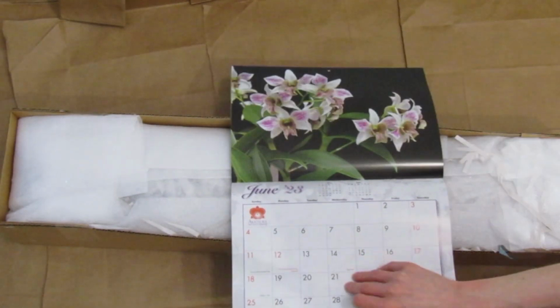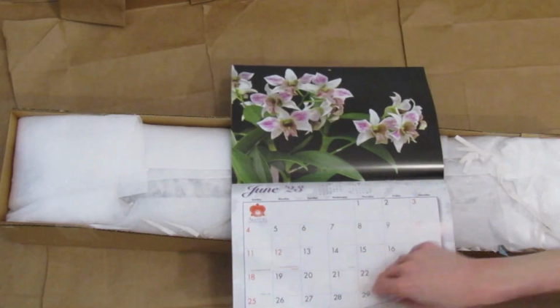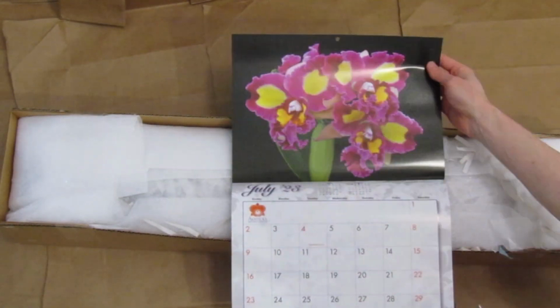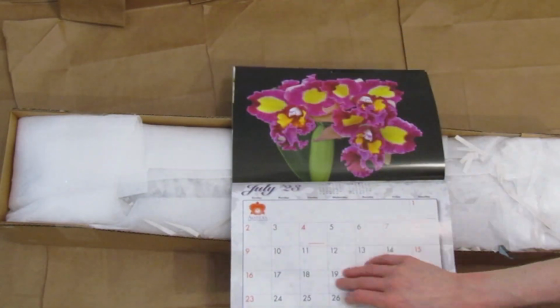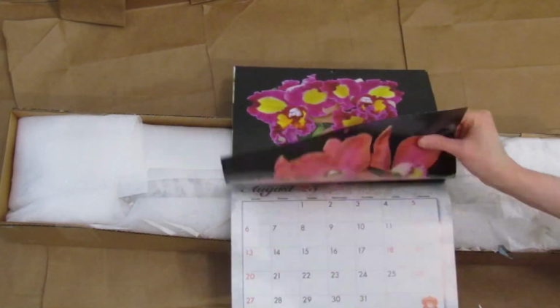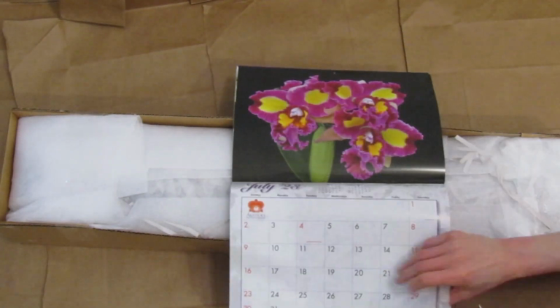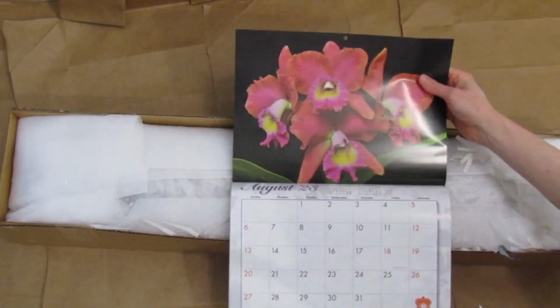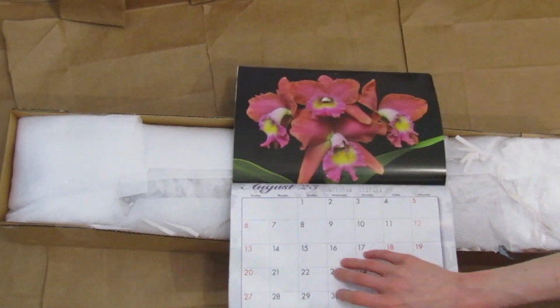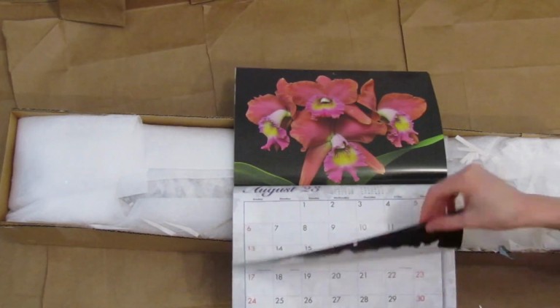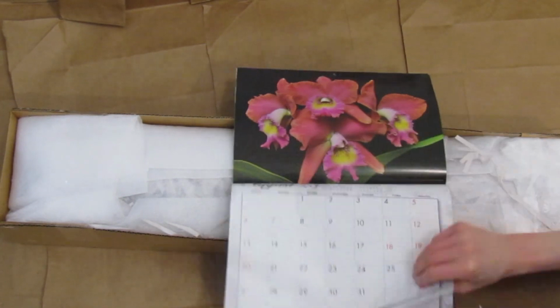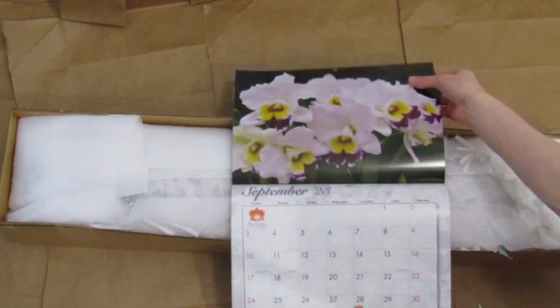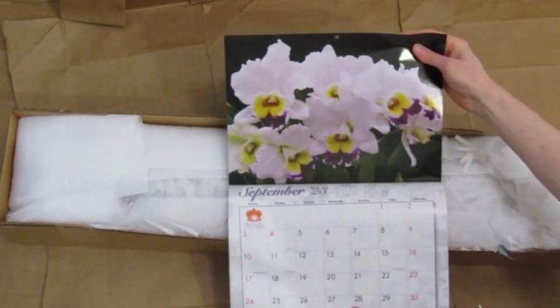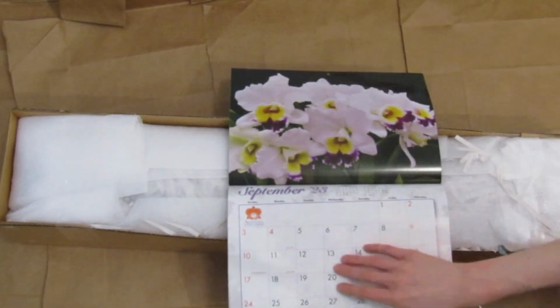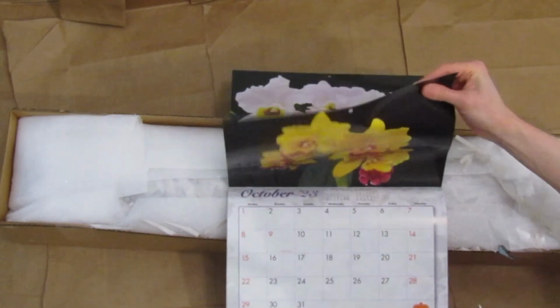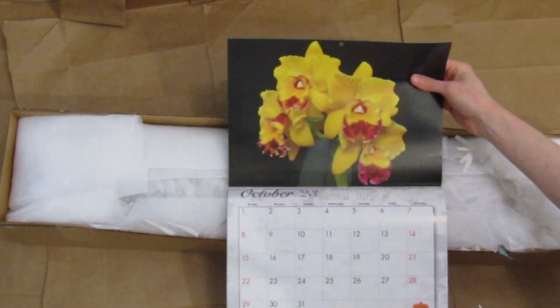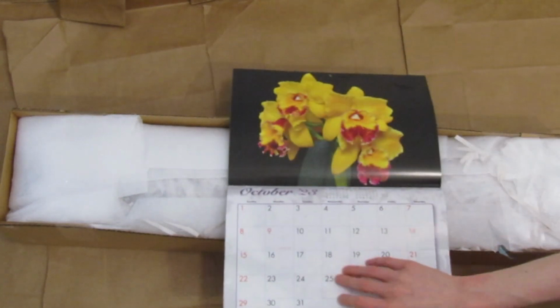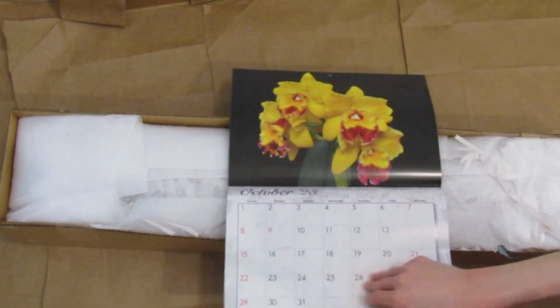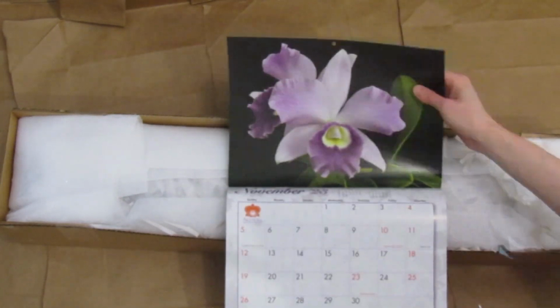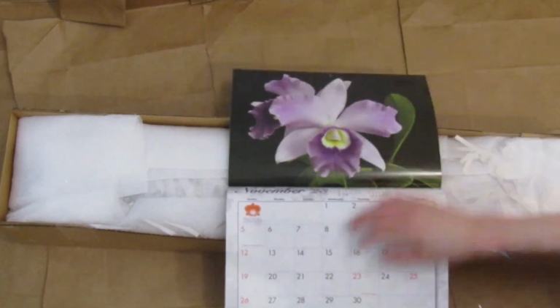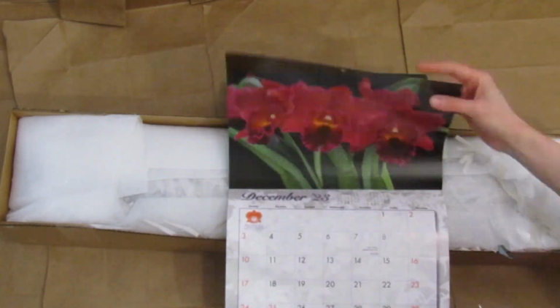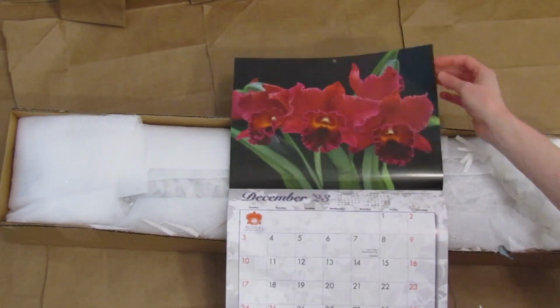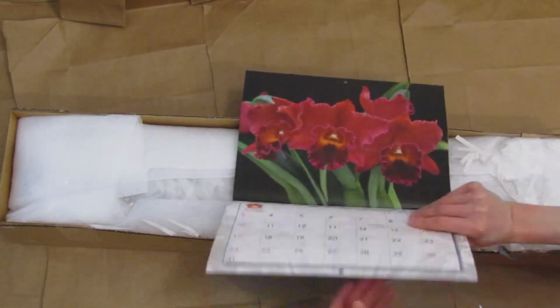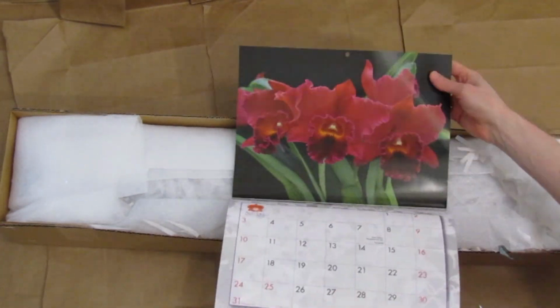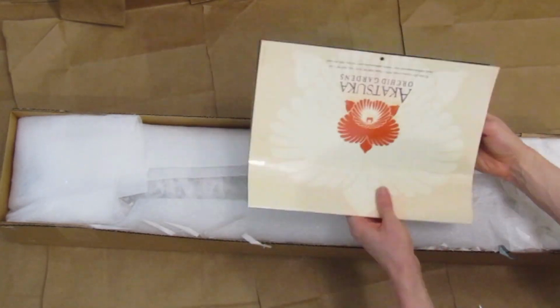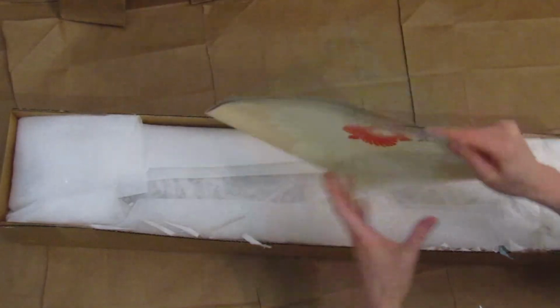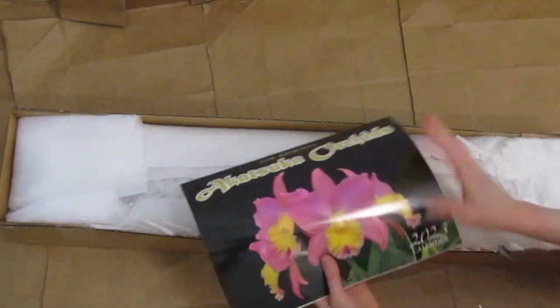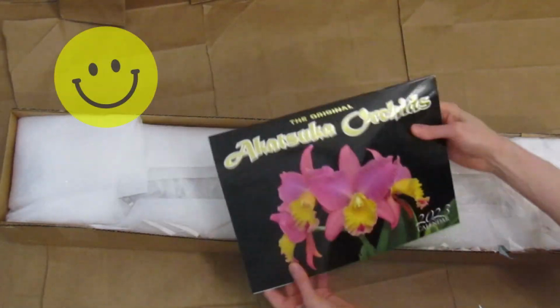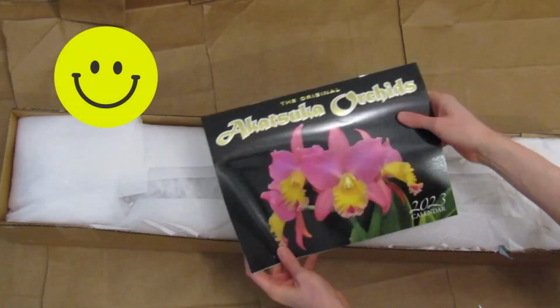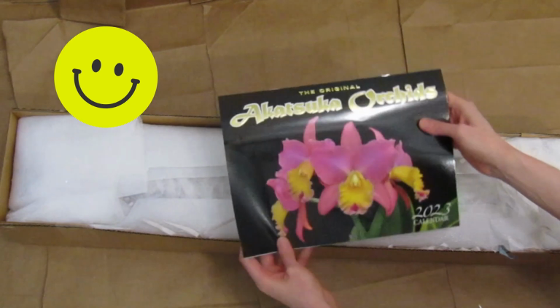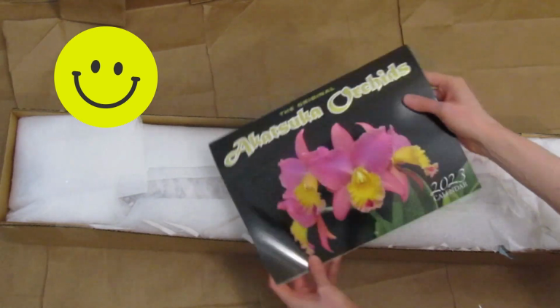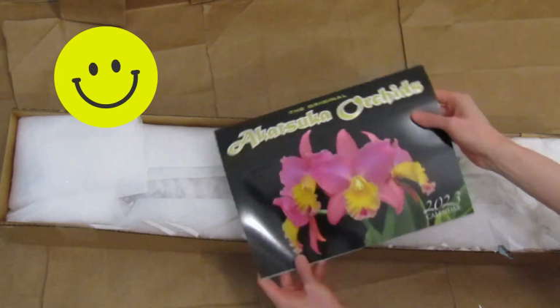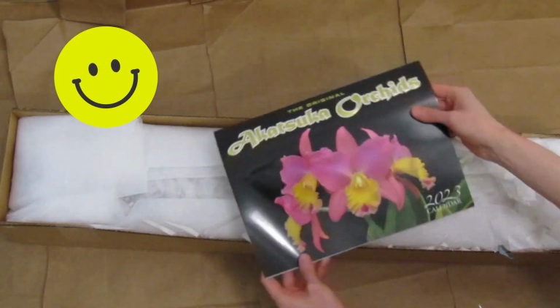The fun music you're hearing in the background is myself playing the ukulele. Yay, I really like this calendar.